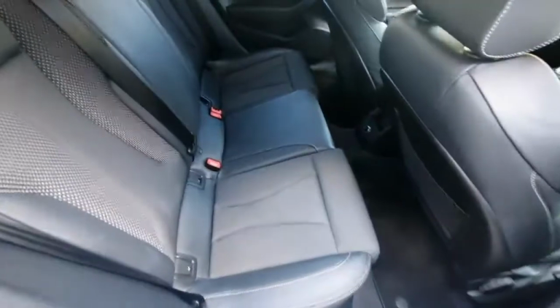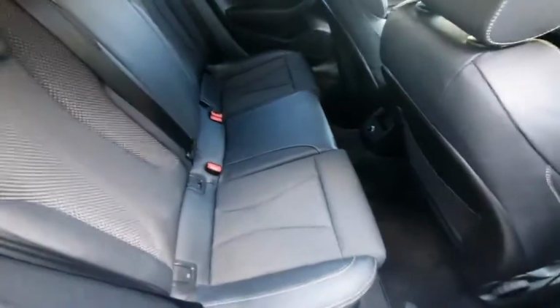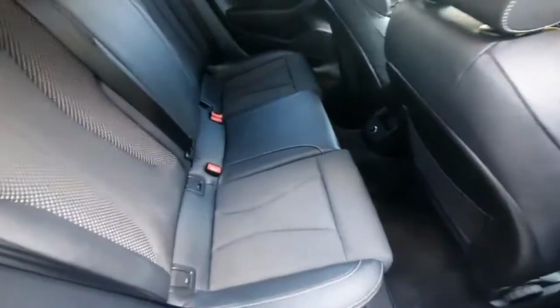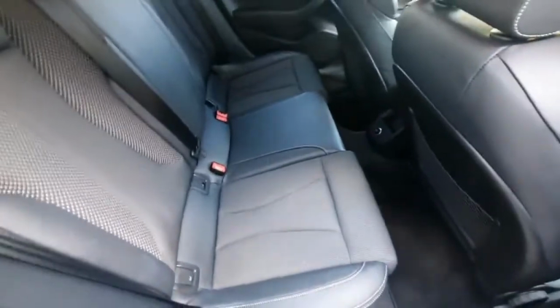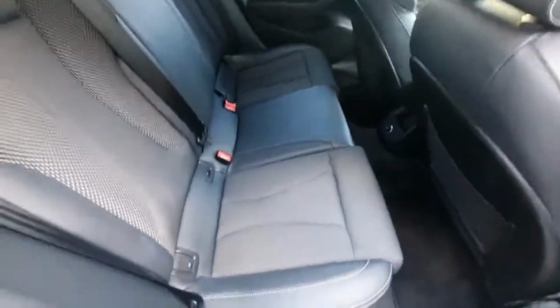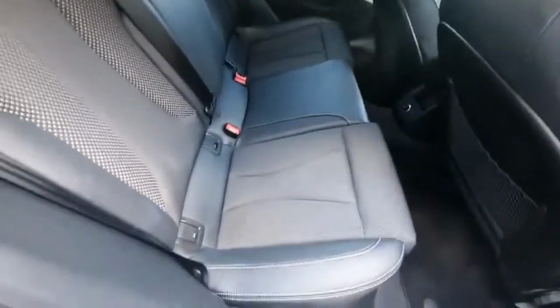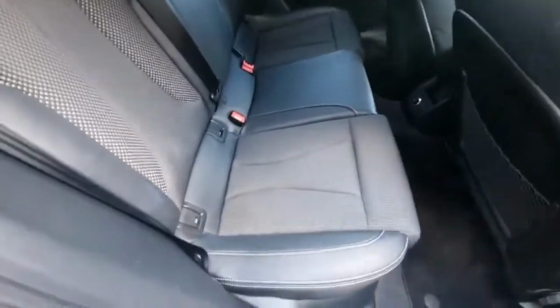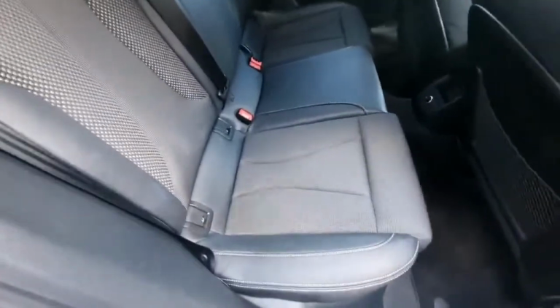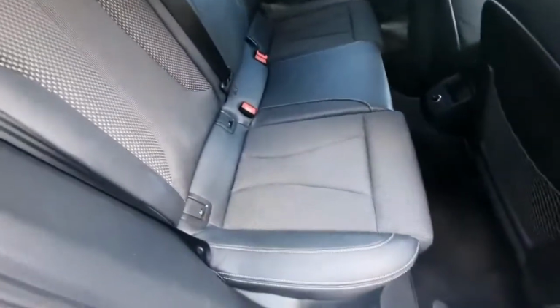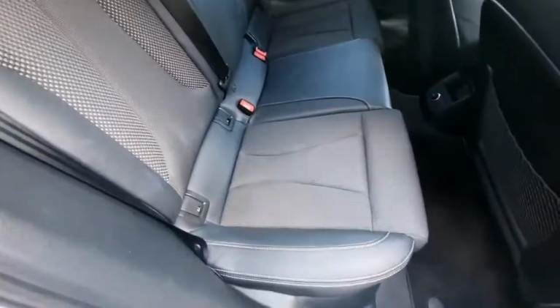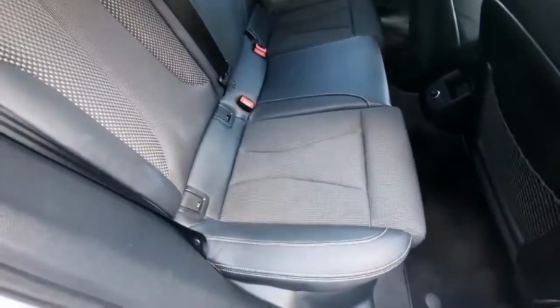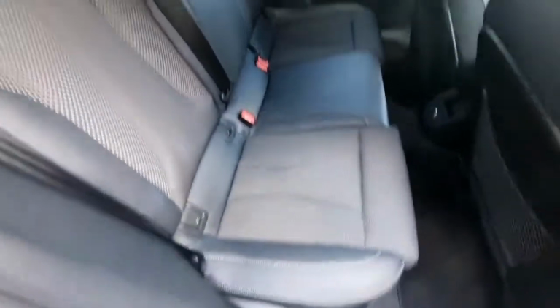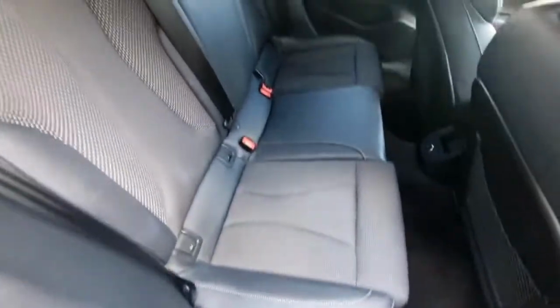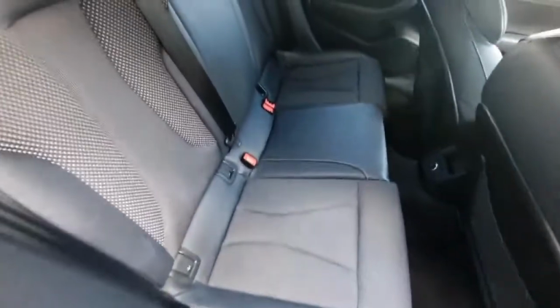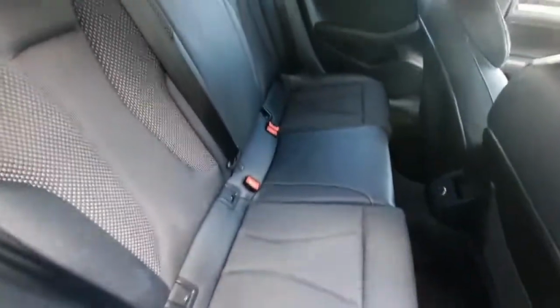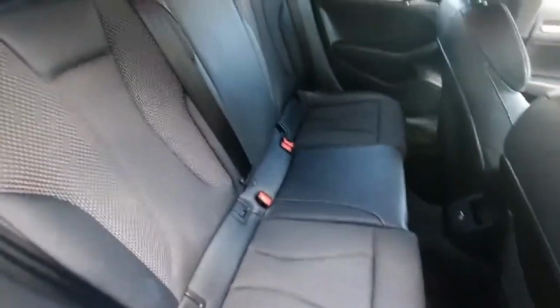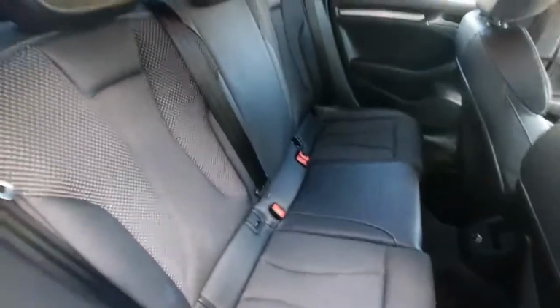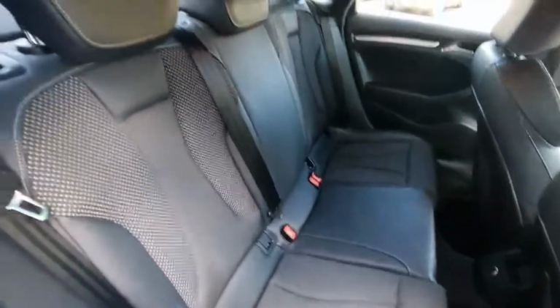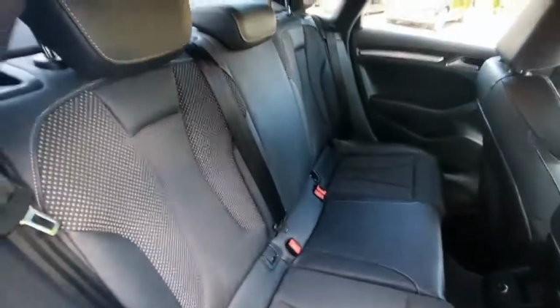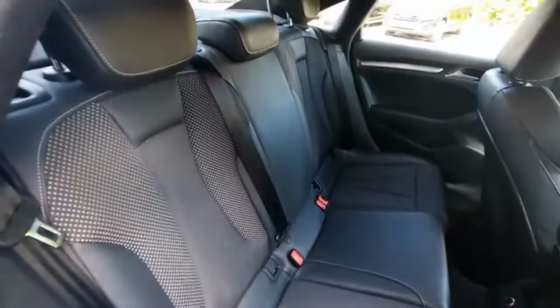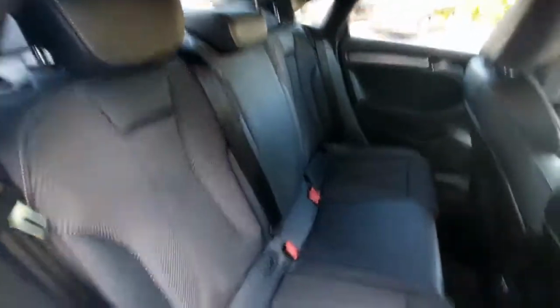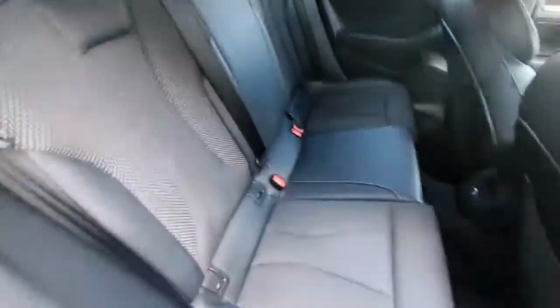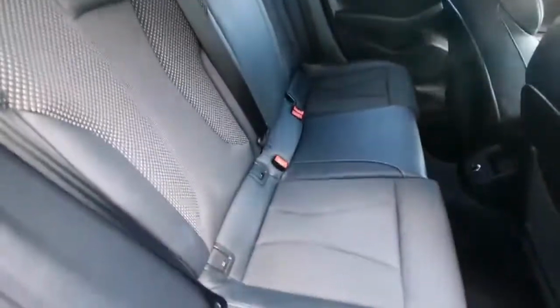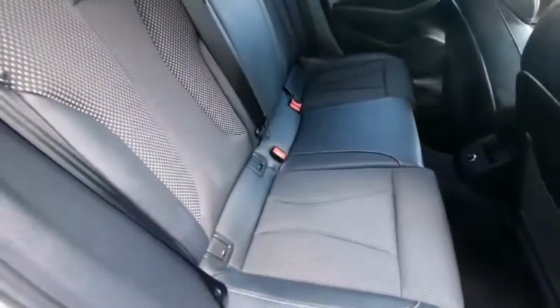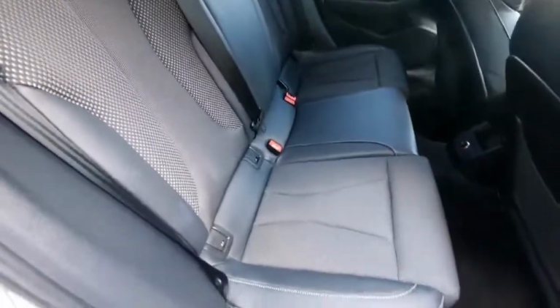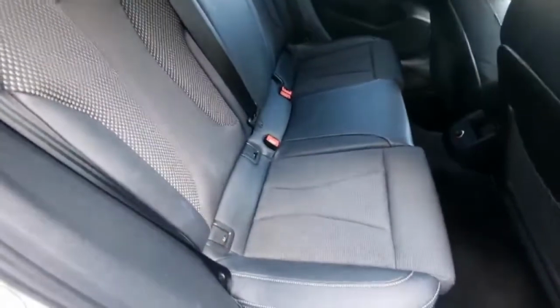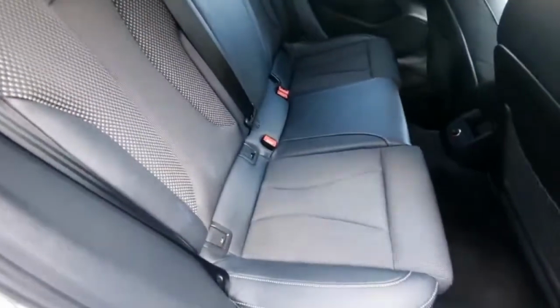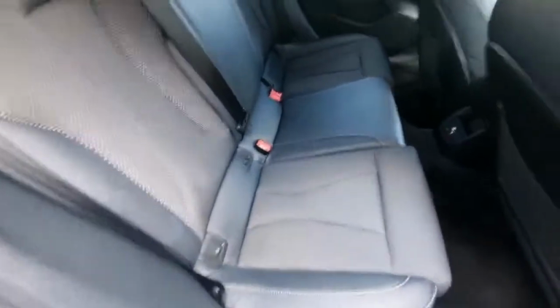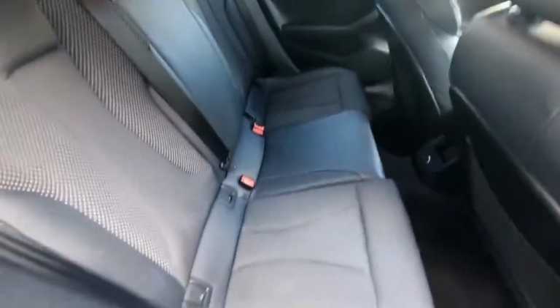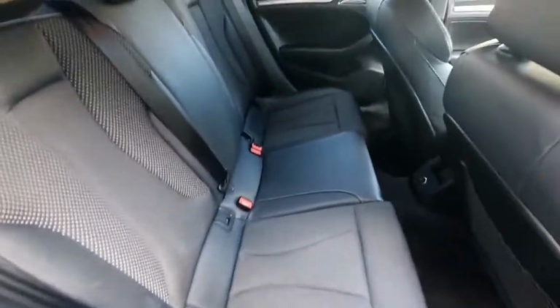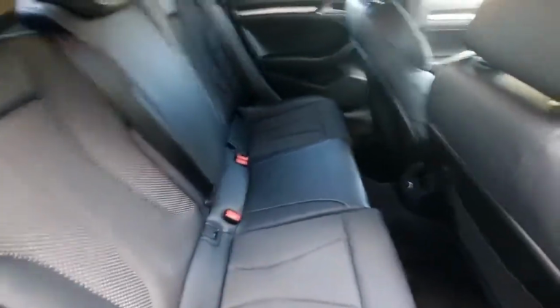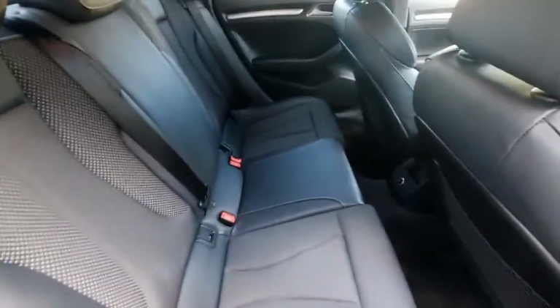Moving to the rear interior, we have a wonderful mix of fabric and leather seats, and we also have our ISOFIX fixtures if you're looking to install any car seats.